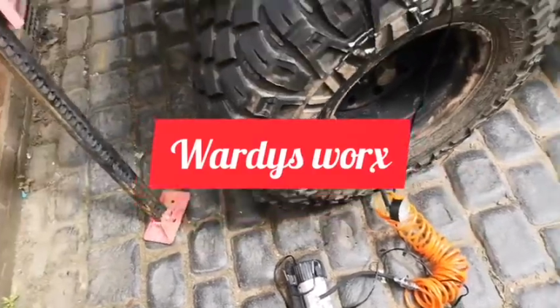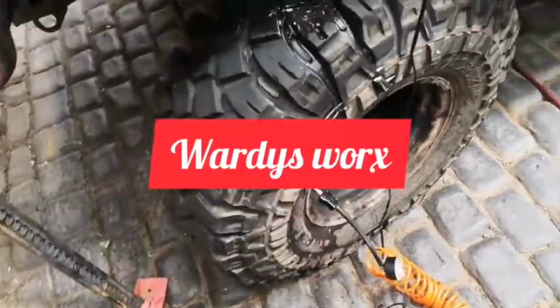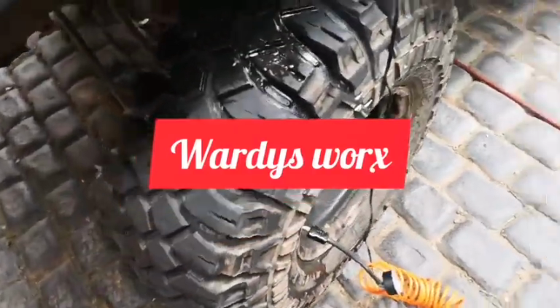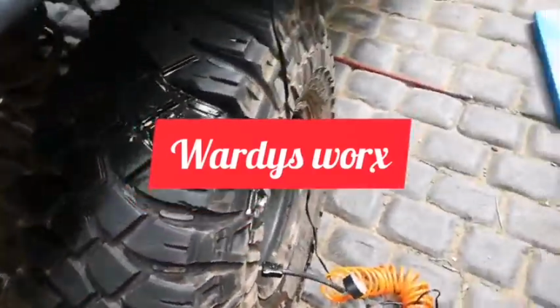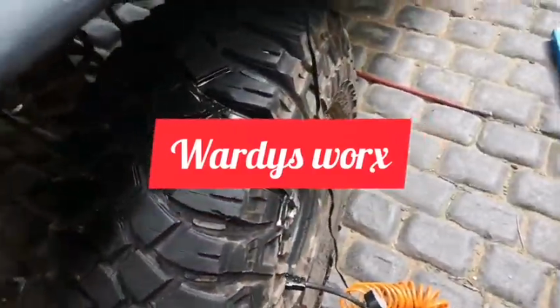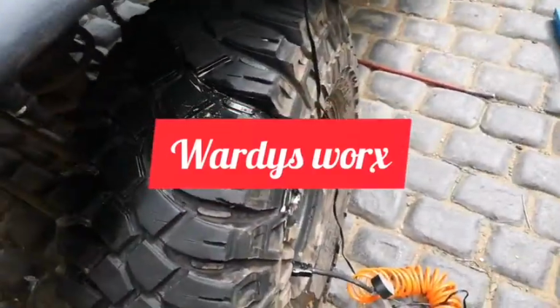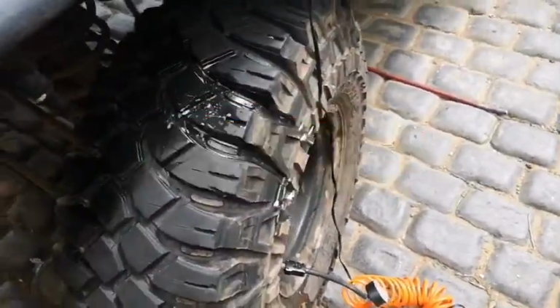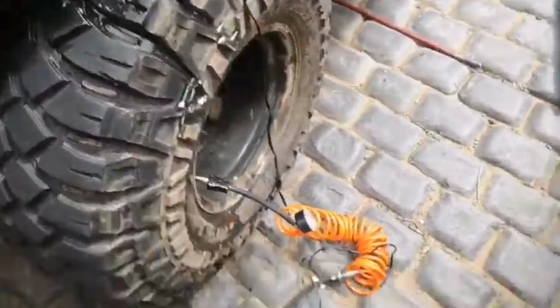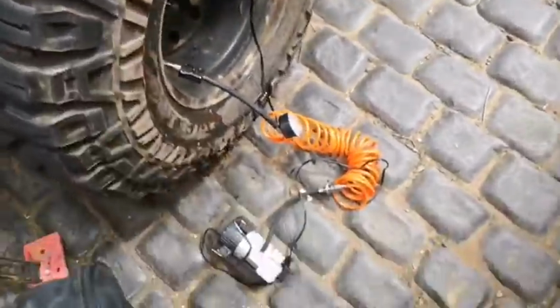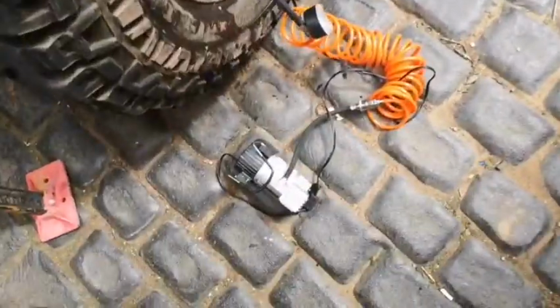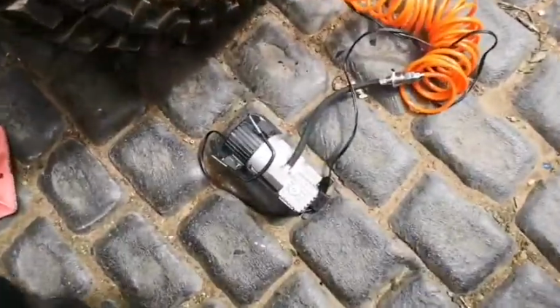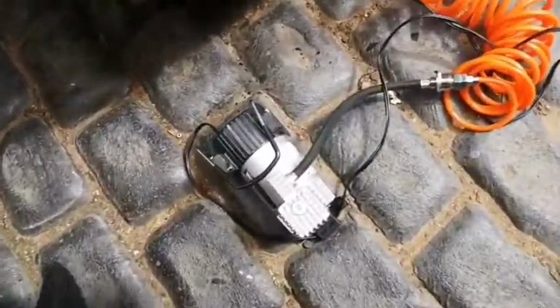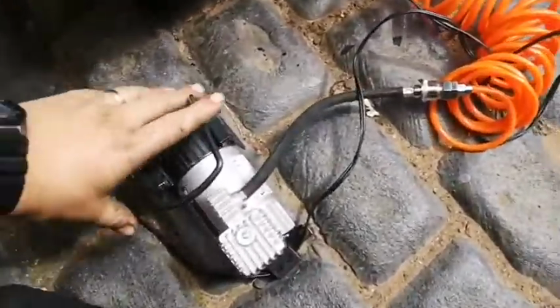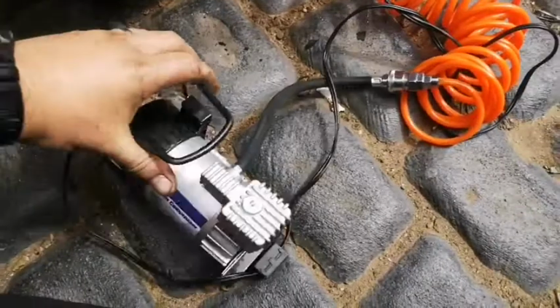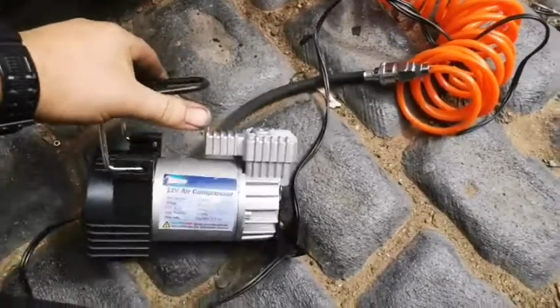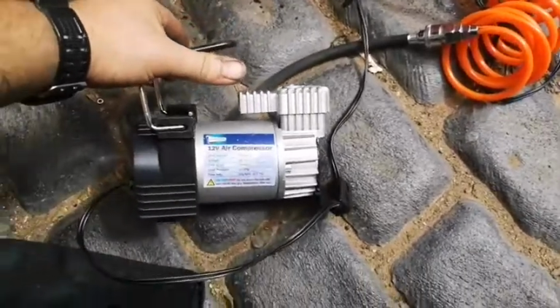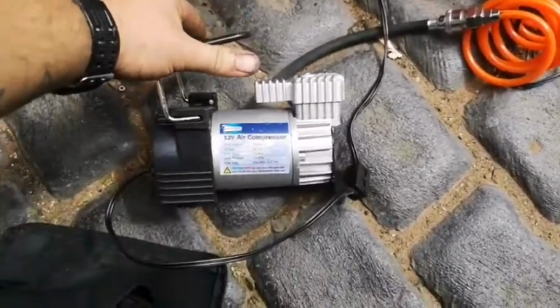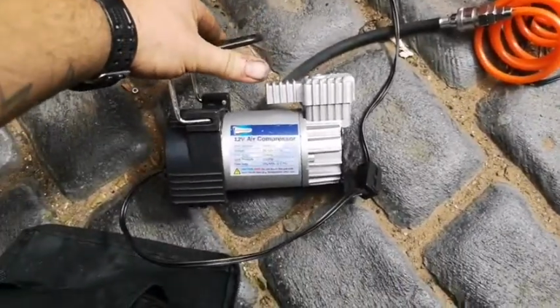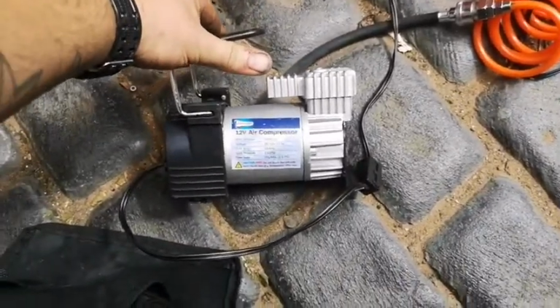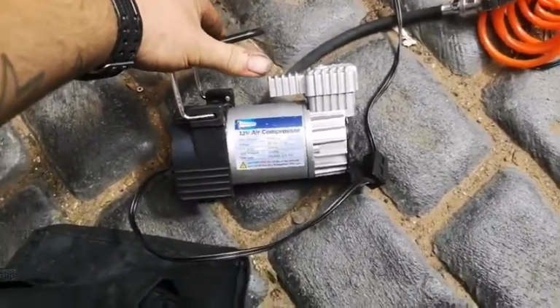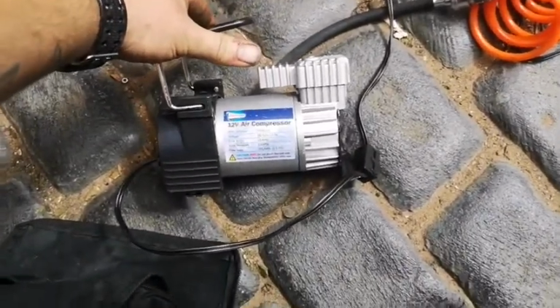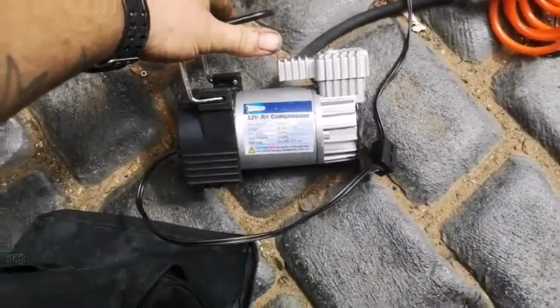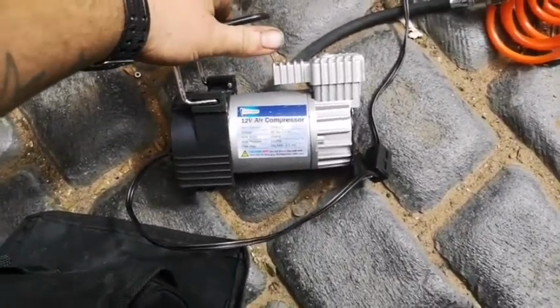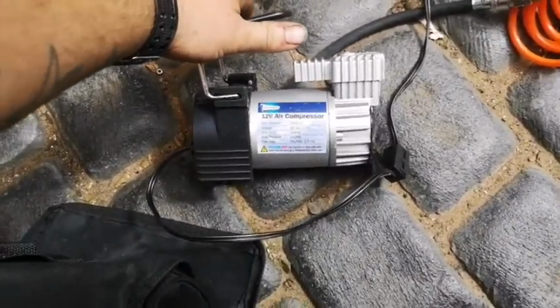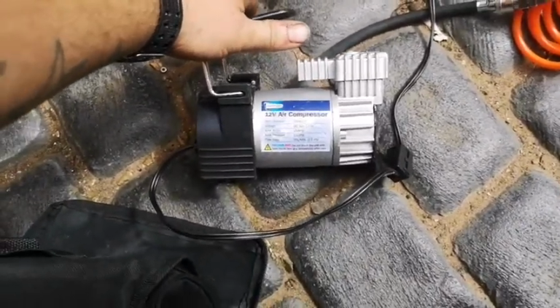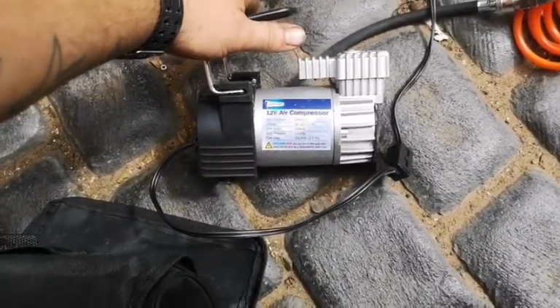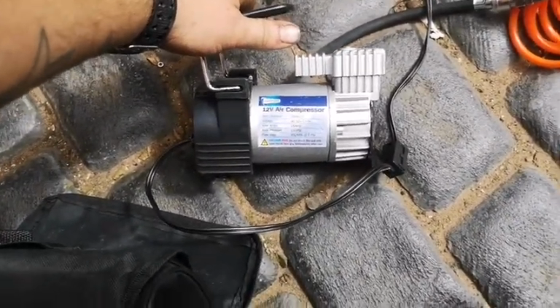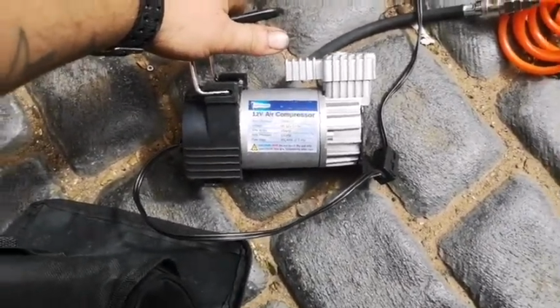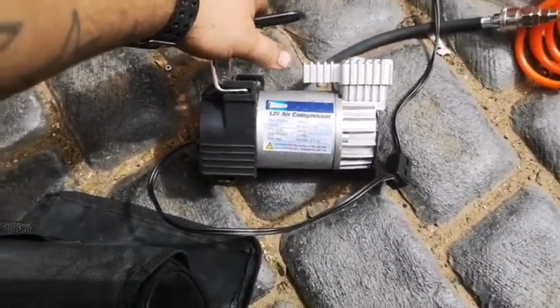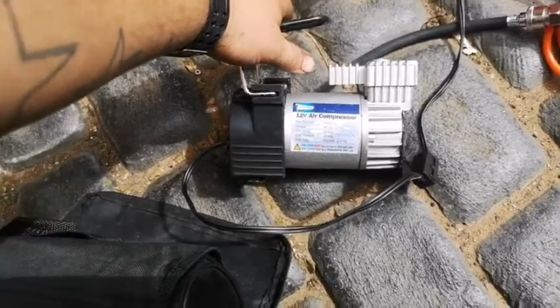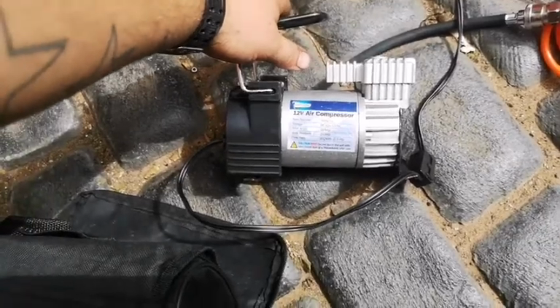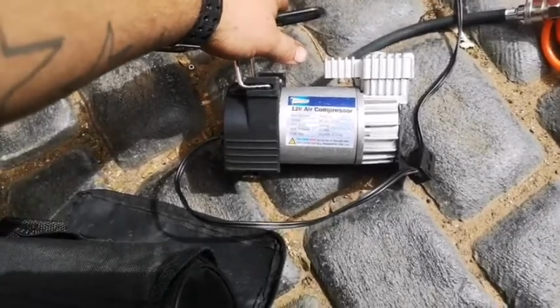While I'm on today I'll do a quick little review of this Streetwise air compressor, 12 volt air compressor, 15 amp gold, 150 PSI.